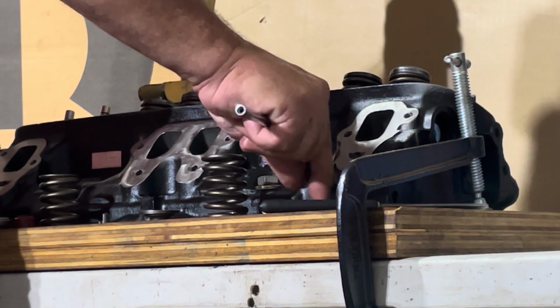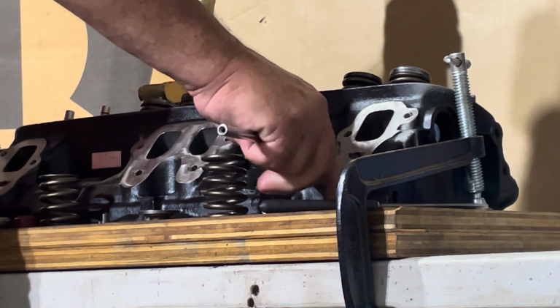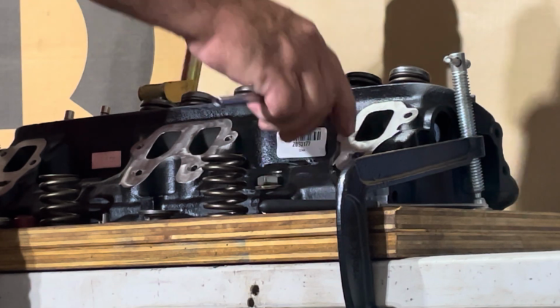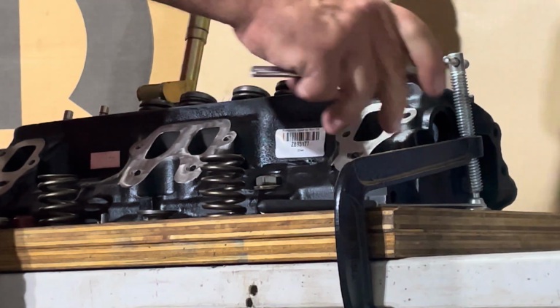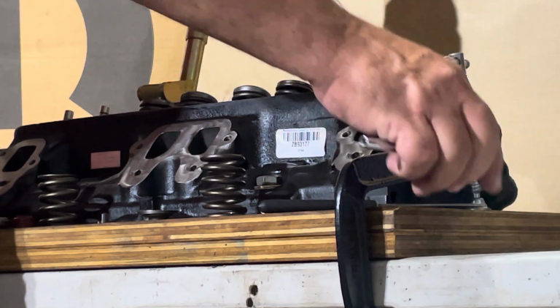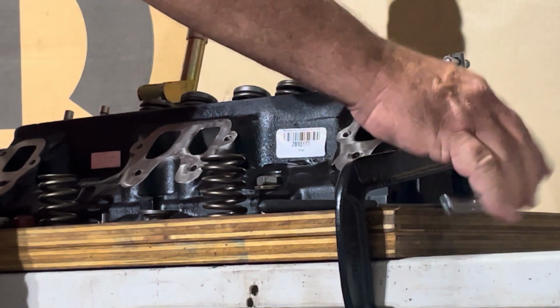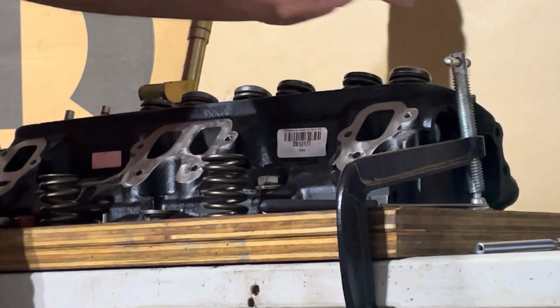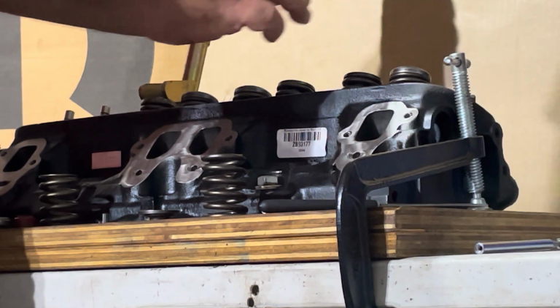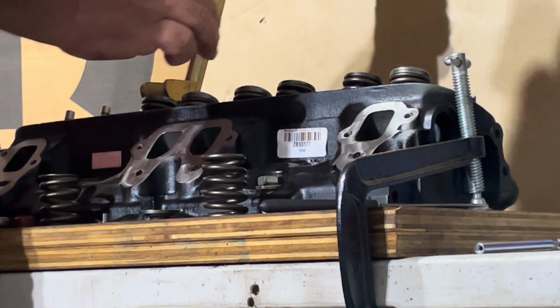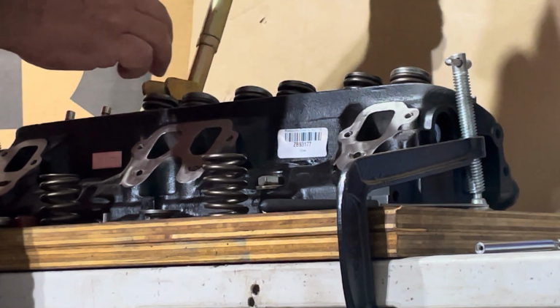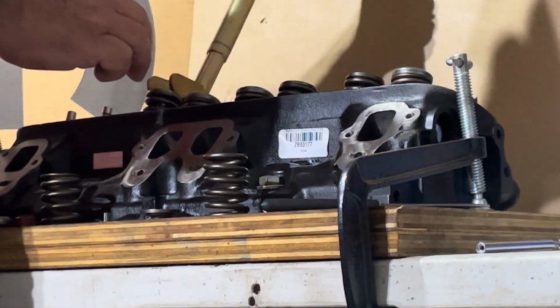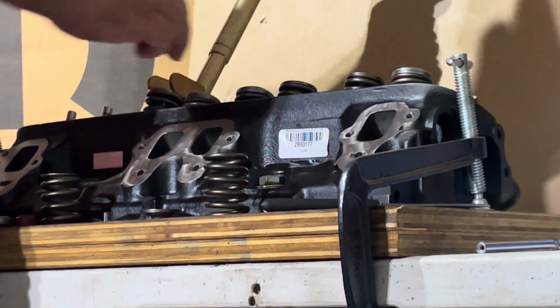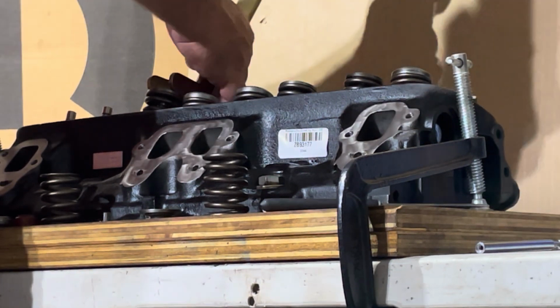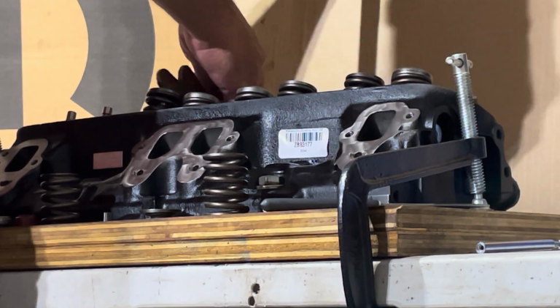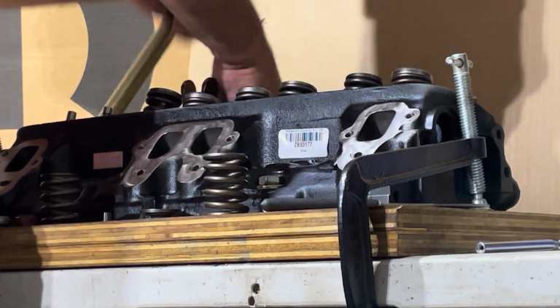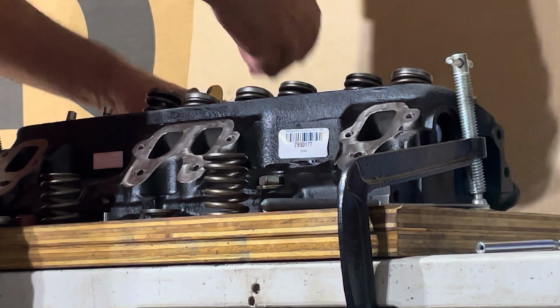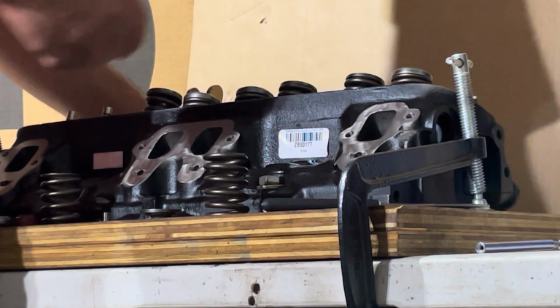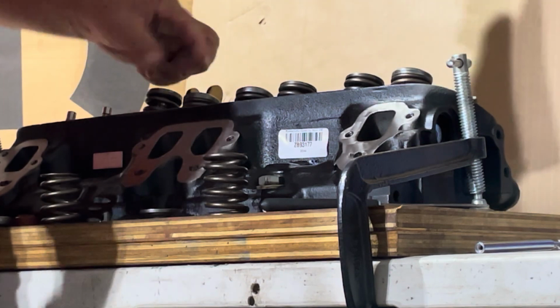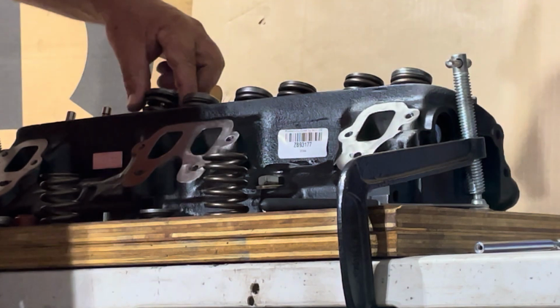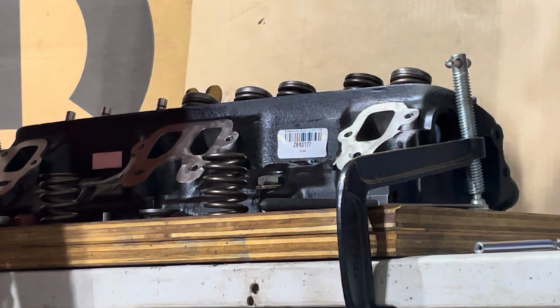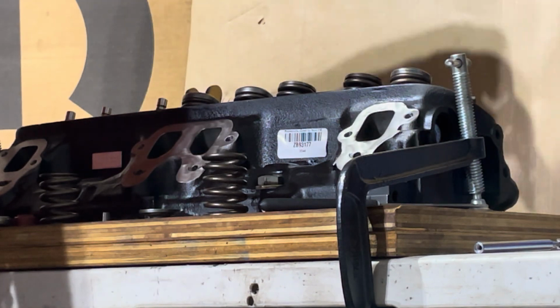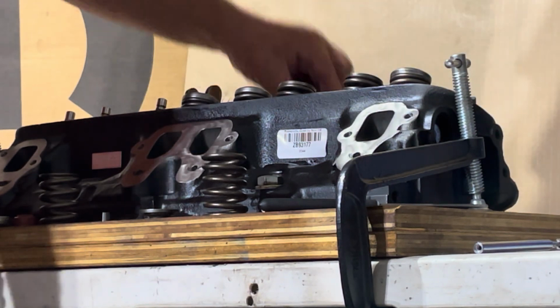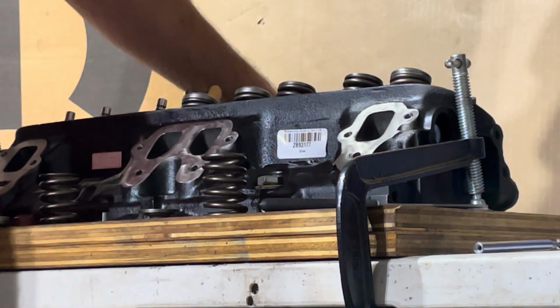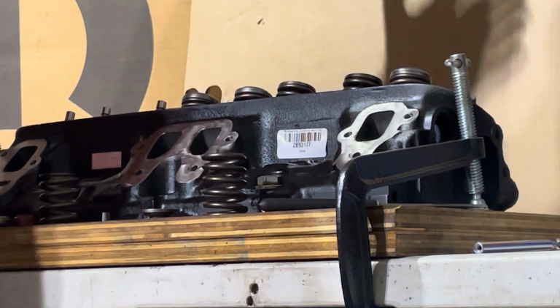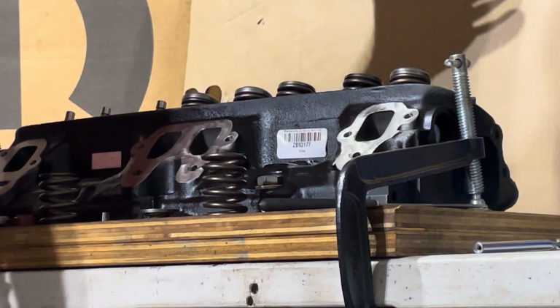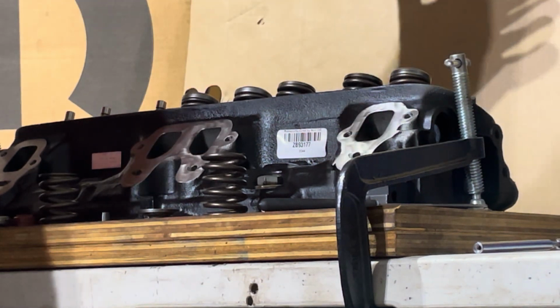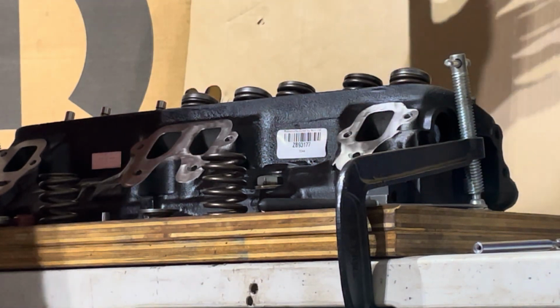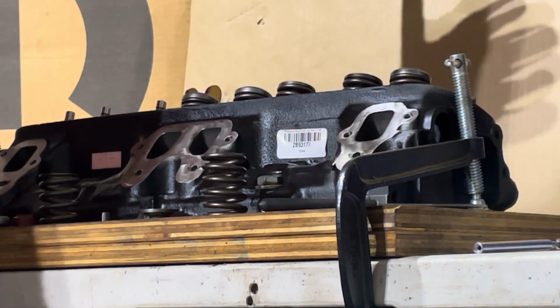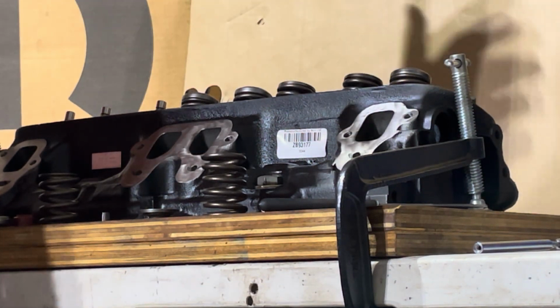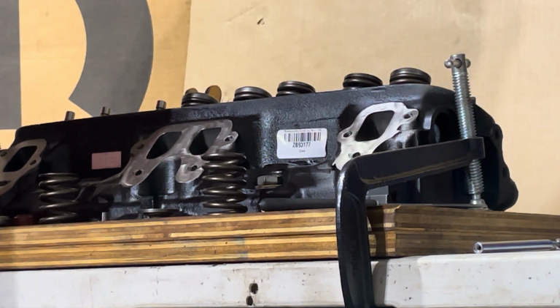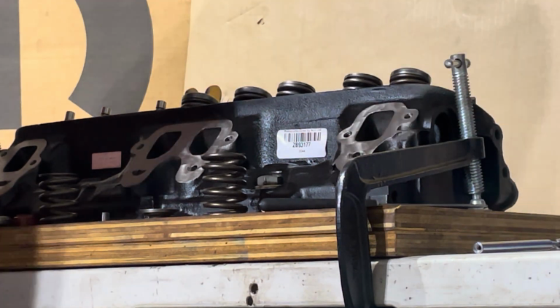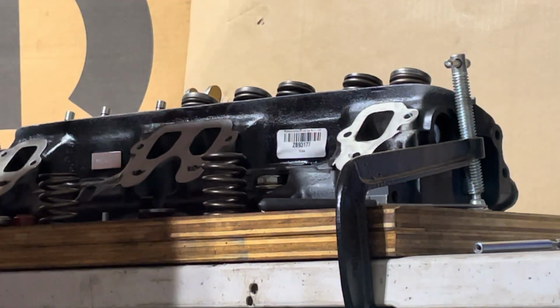Luckily these springs have very little pressure — very easy to pull back. Piece of cake. Do it in reverse.